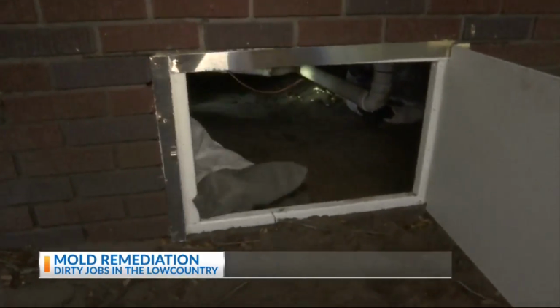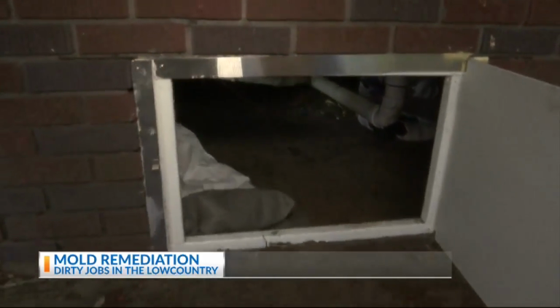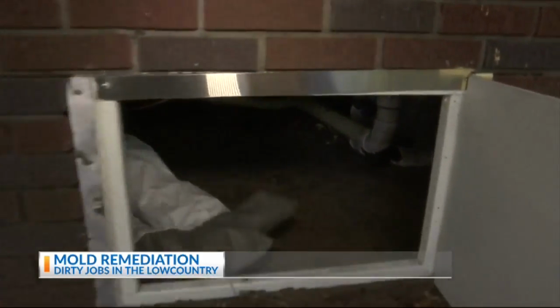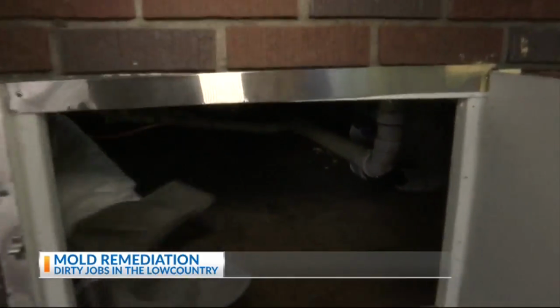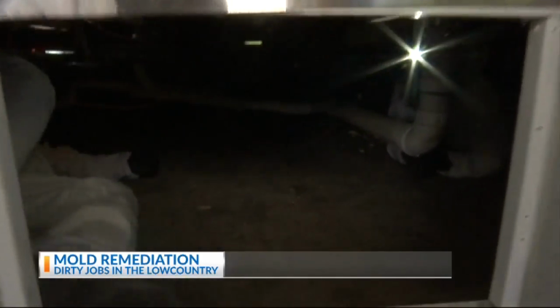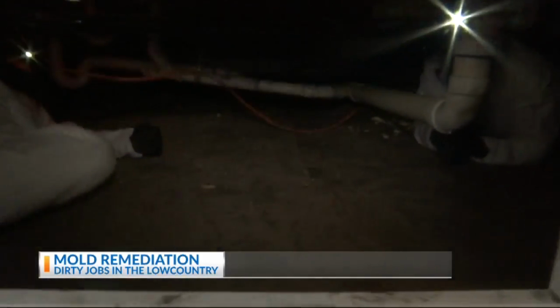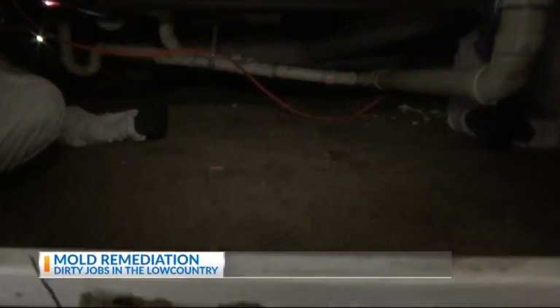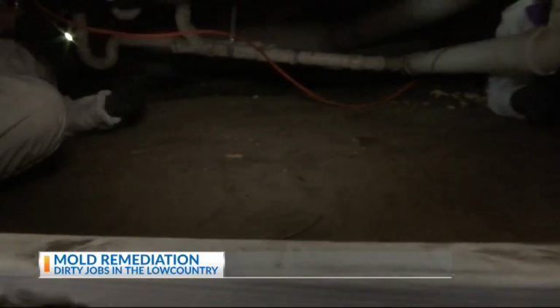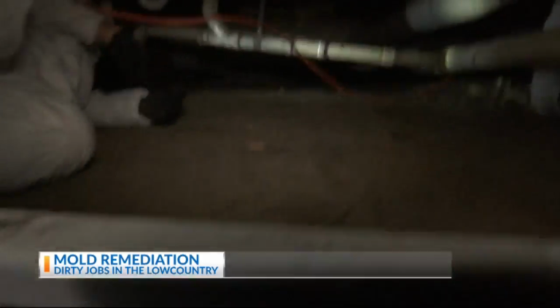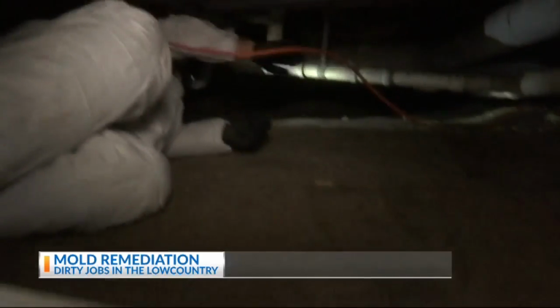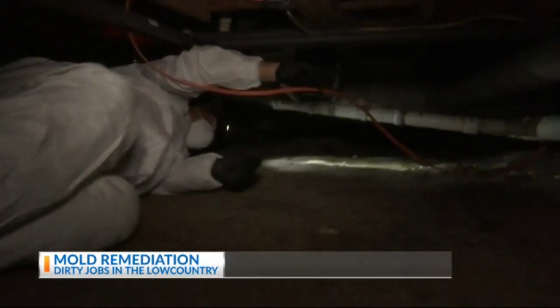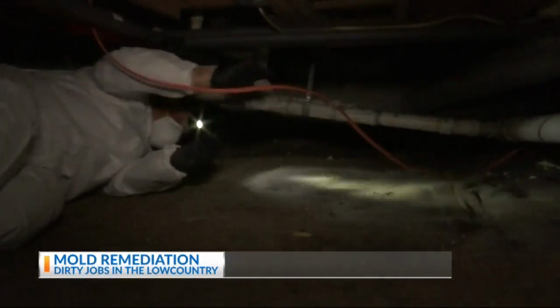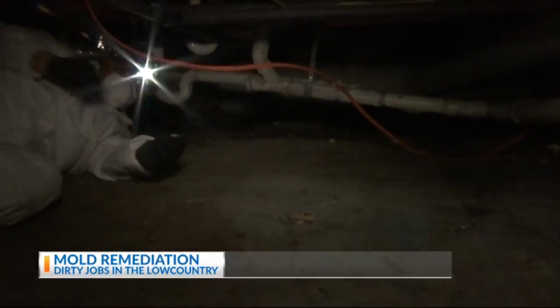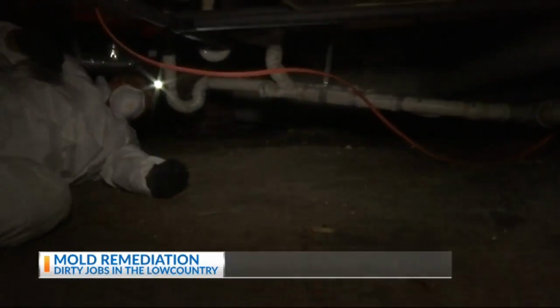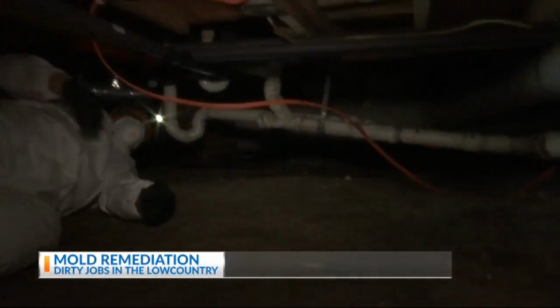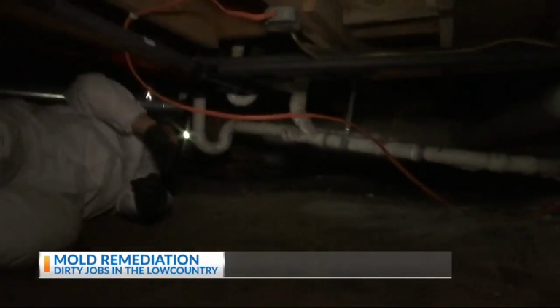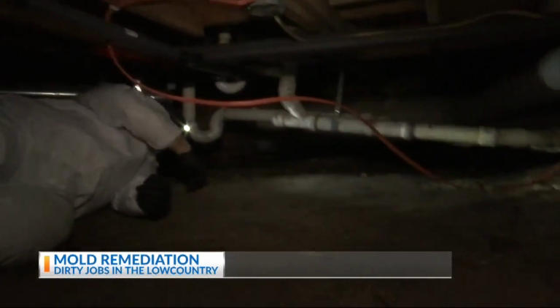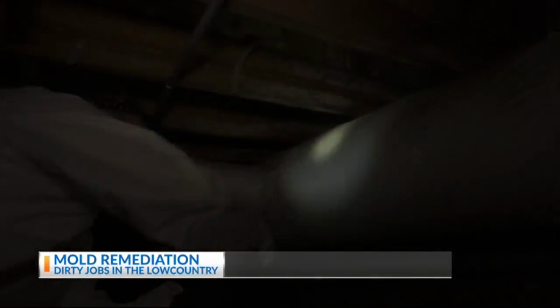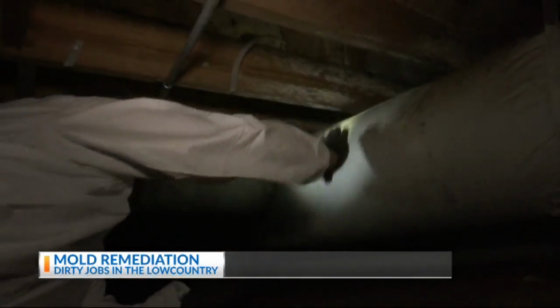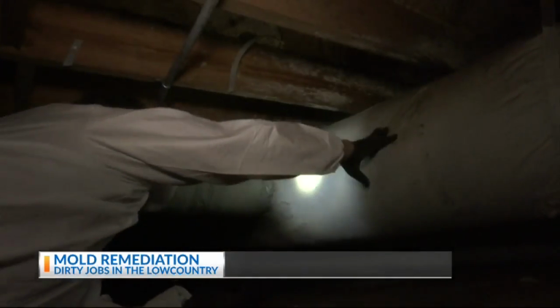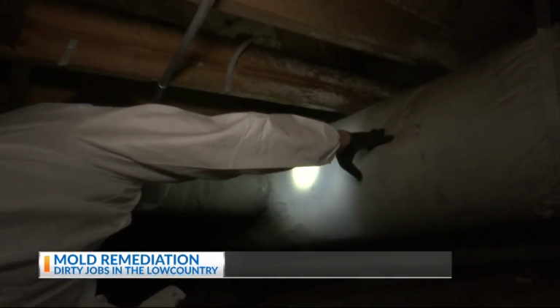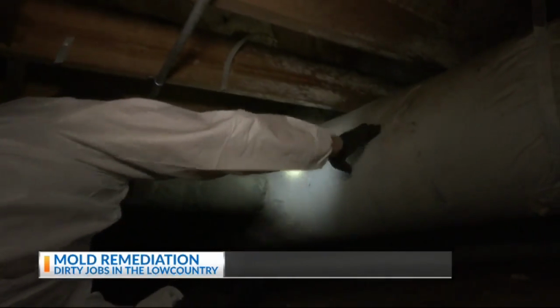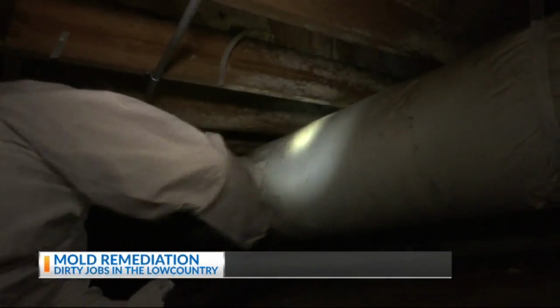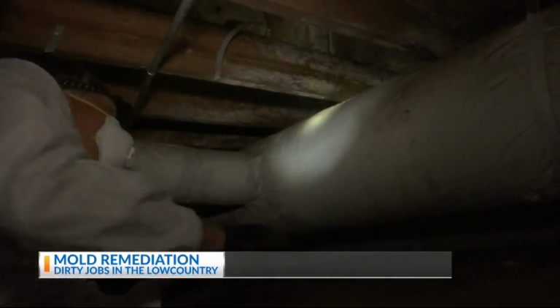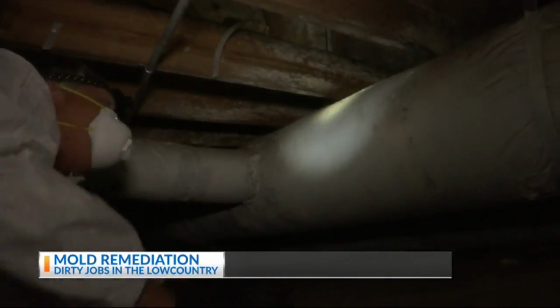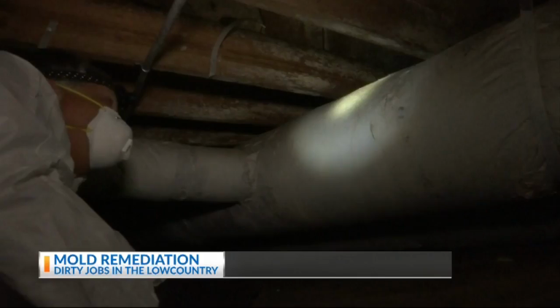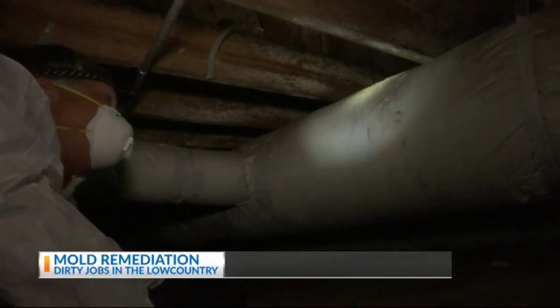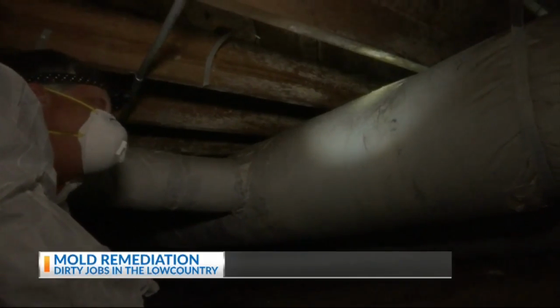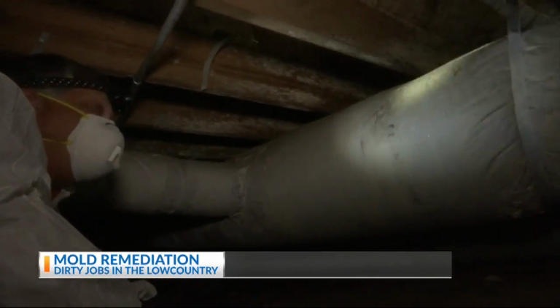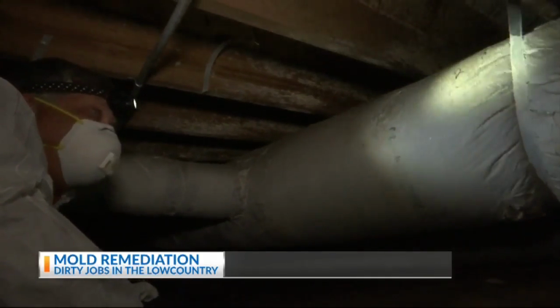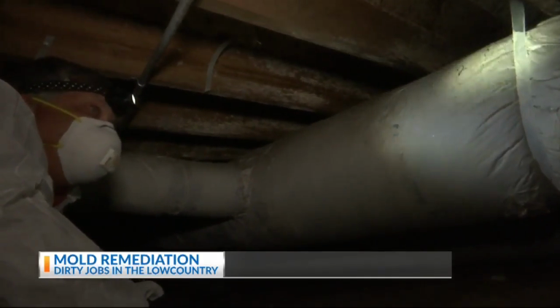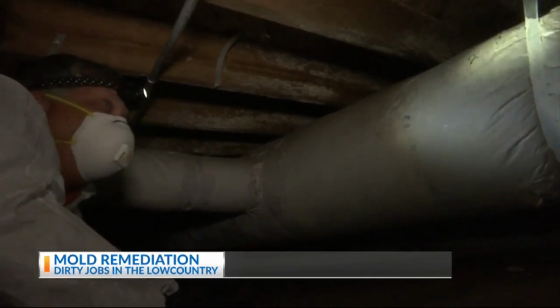Mark says if you're seeing mold in your kitchen or bathroom, or feeling sick, it might be time for an inspection. Reporting in Charleston, Temple Rickey, Count On 2.